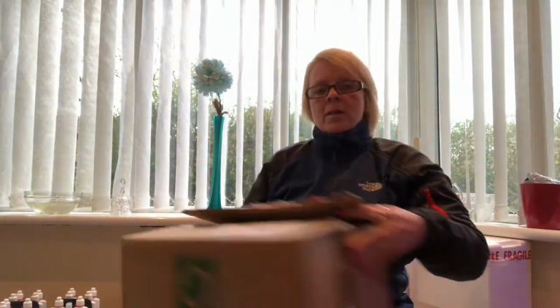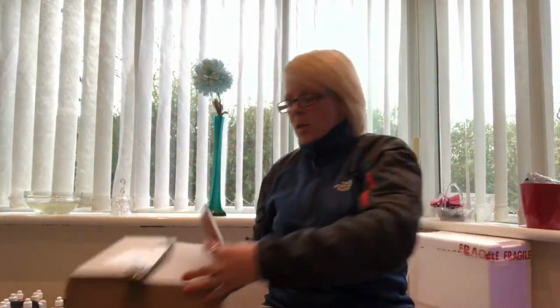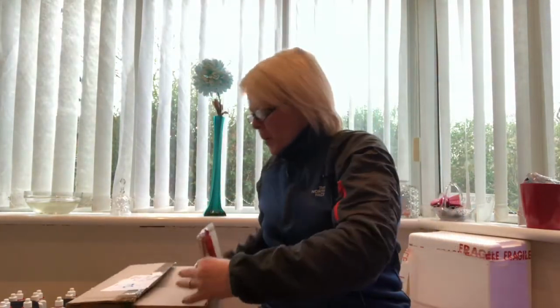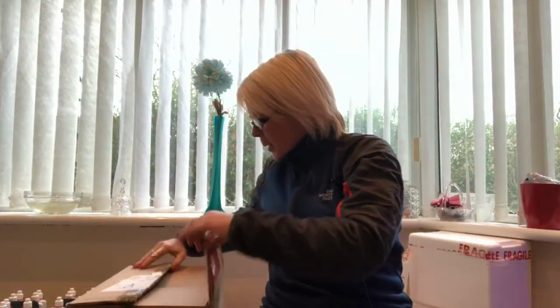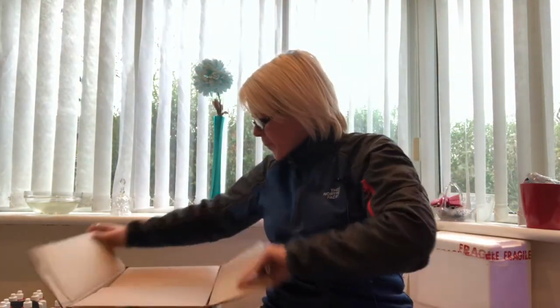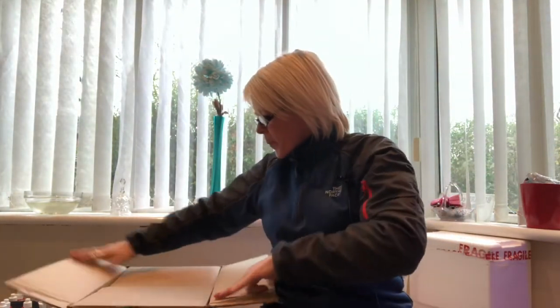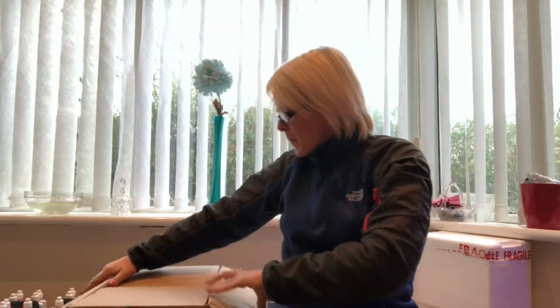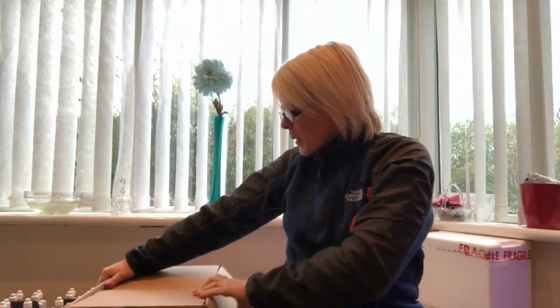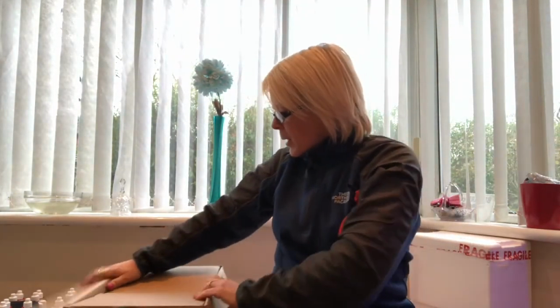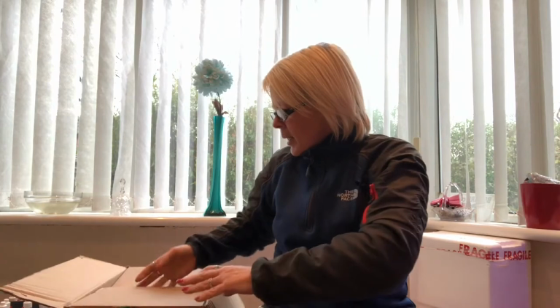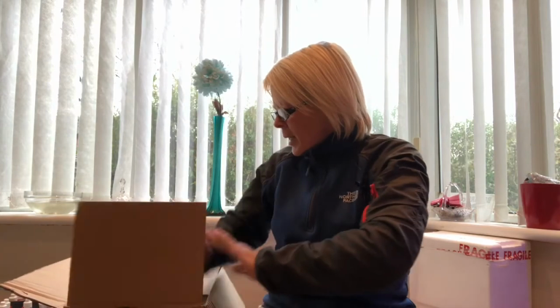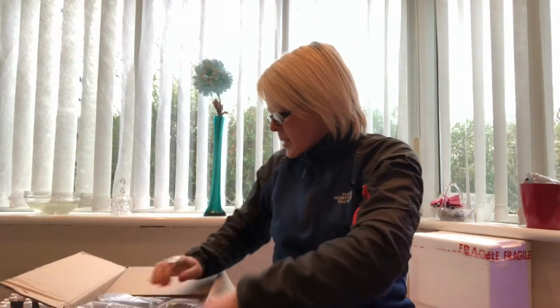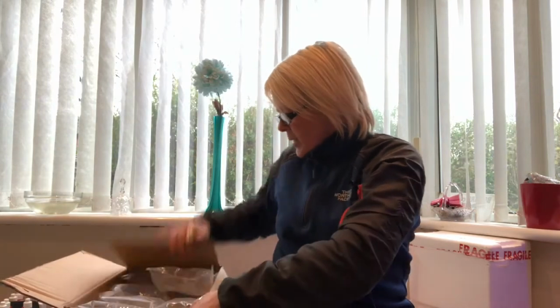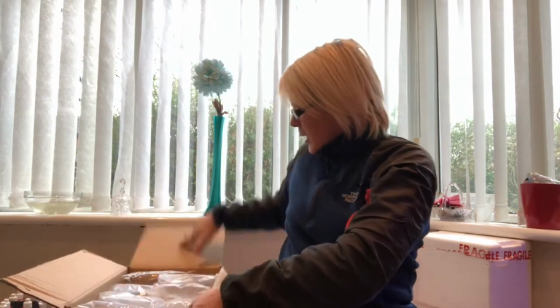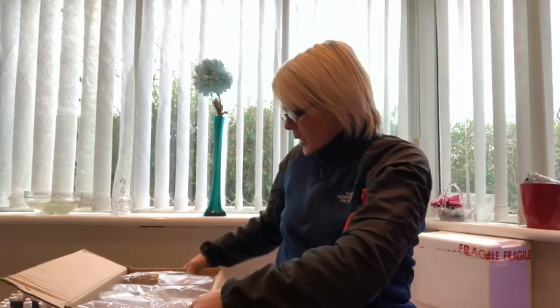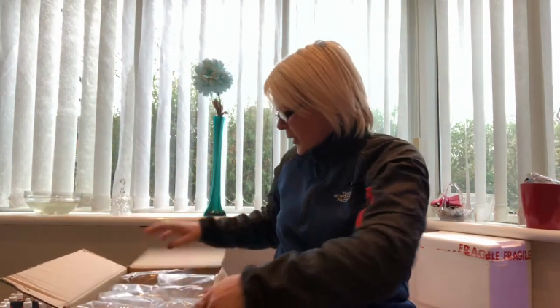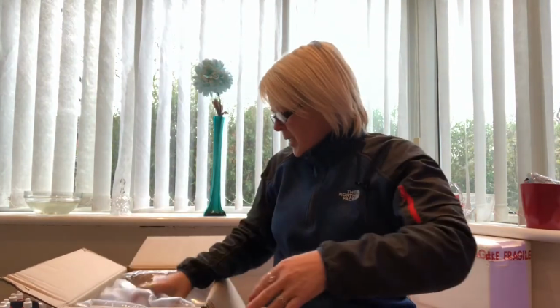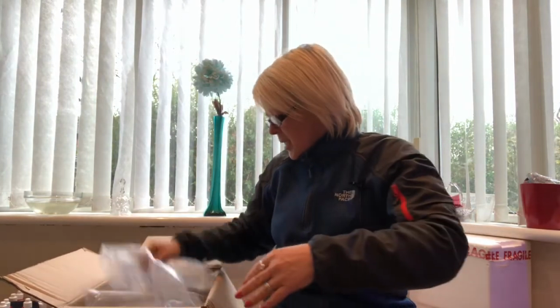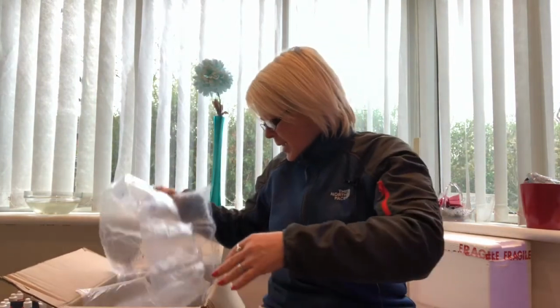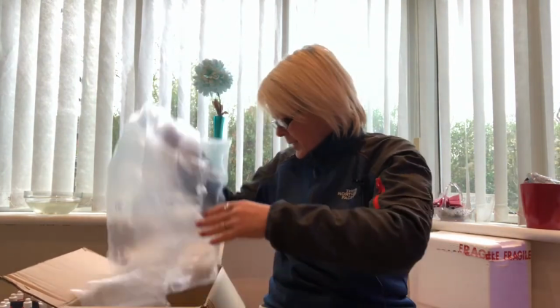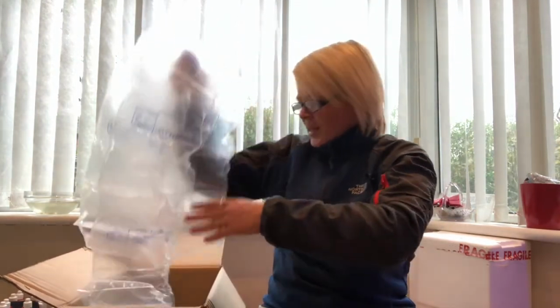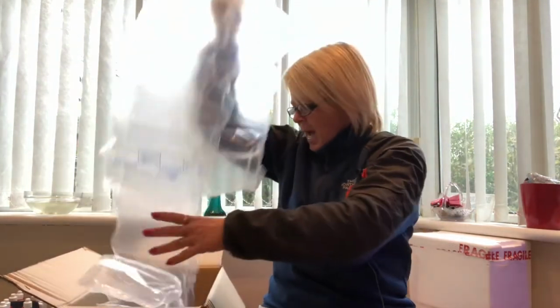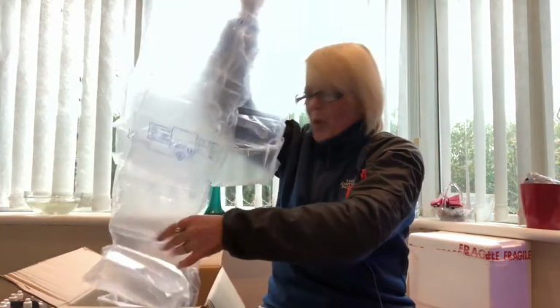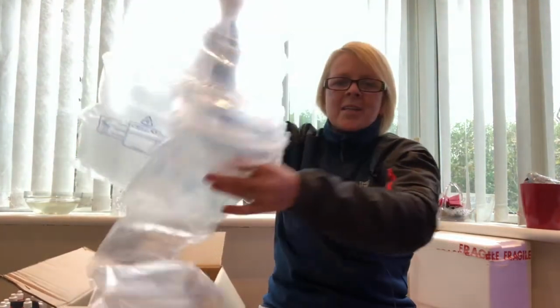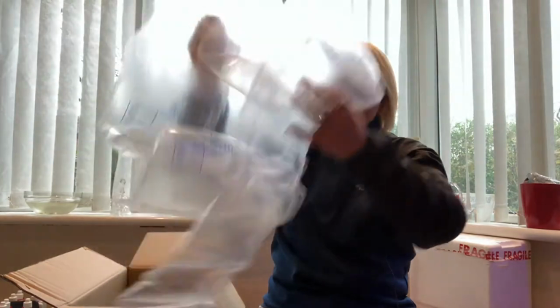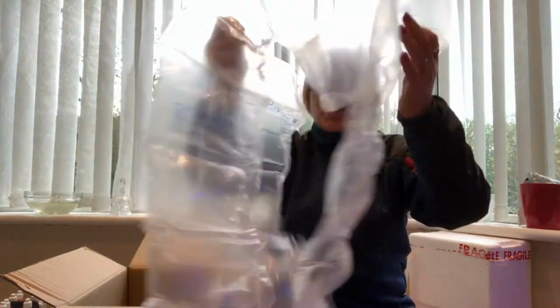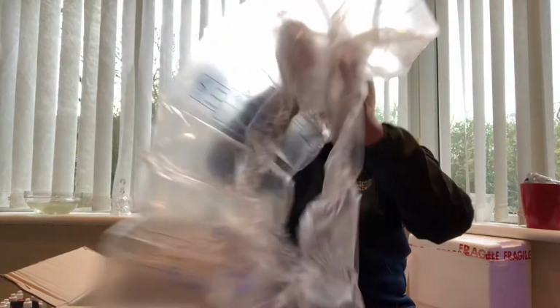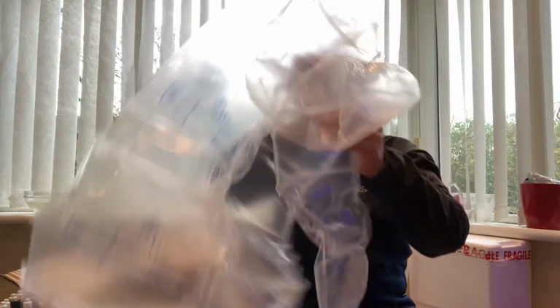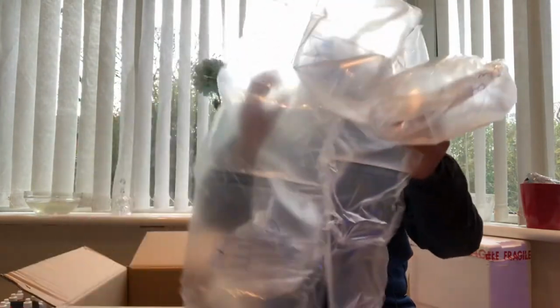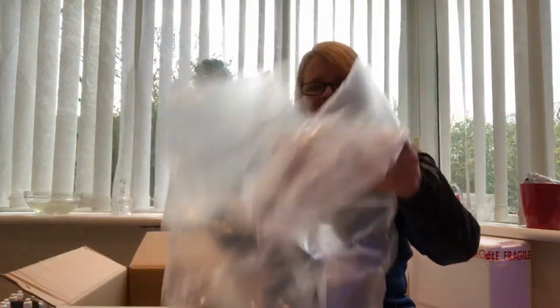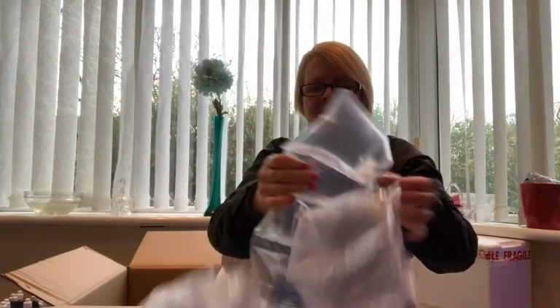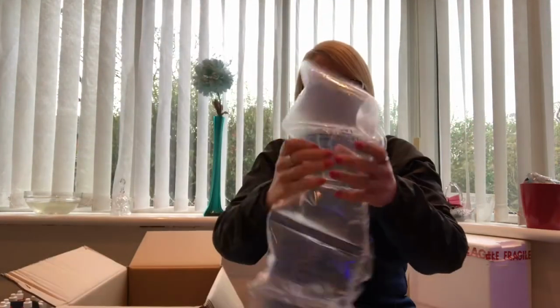So we'll pop it down here and we'll take a look inside. As always, JBL love giving me goodies.